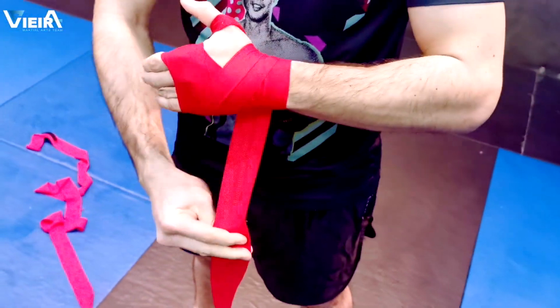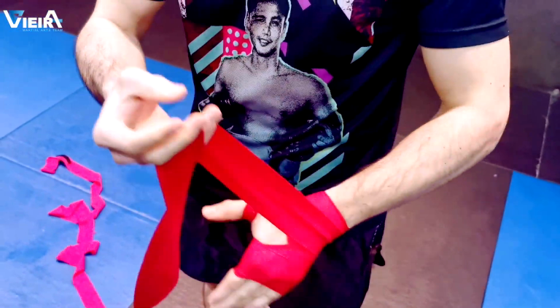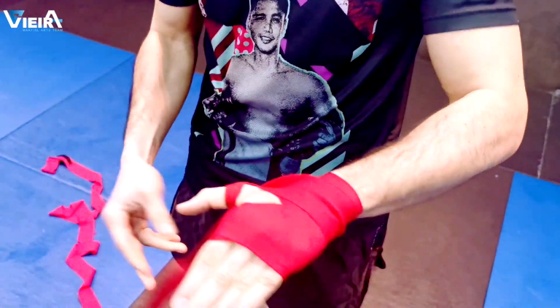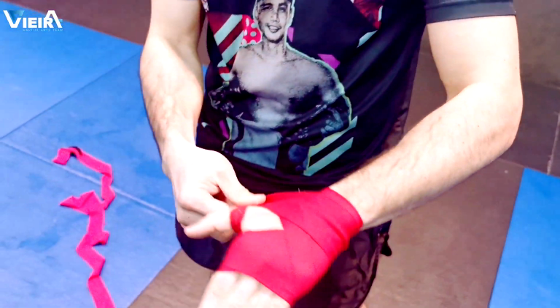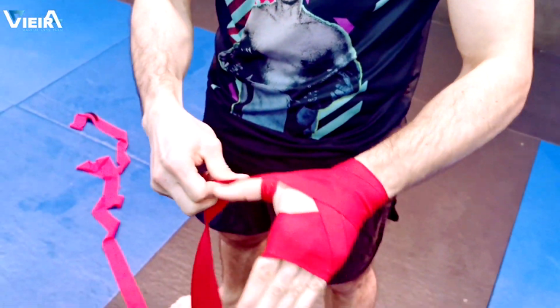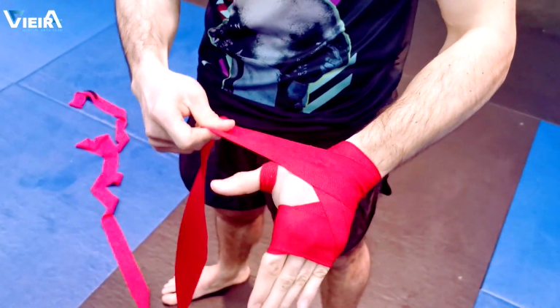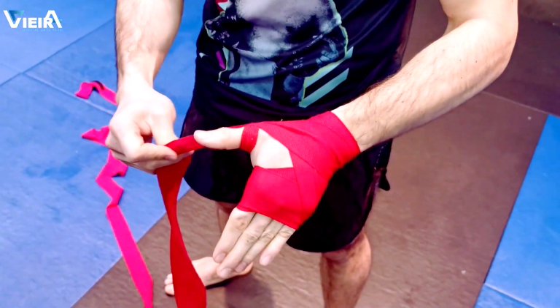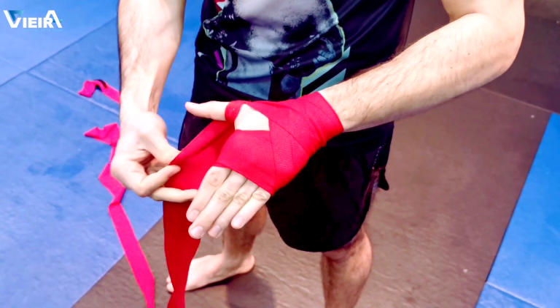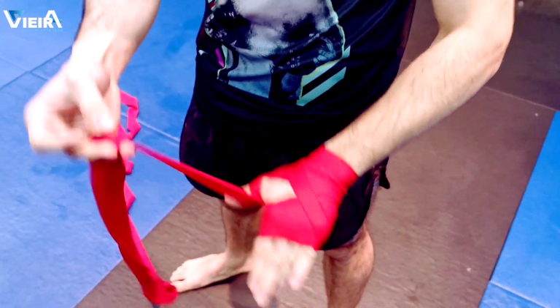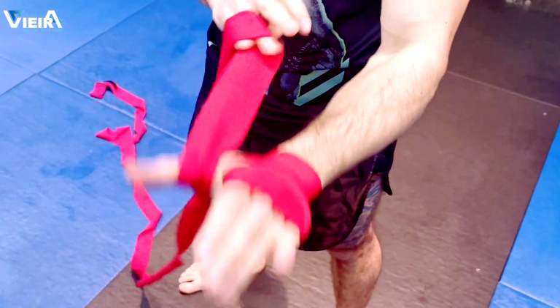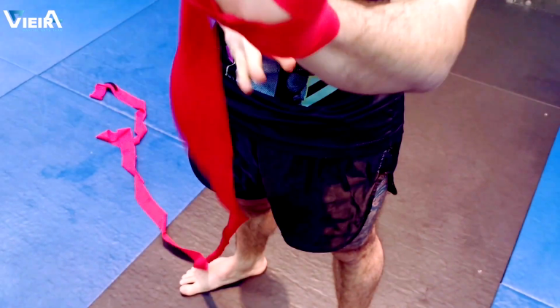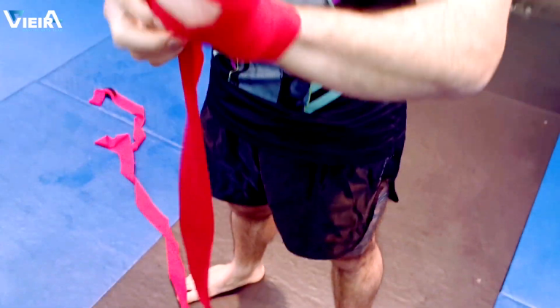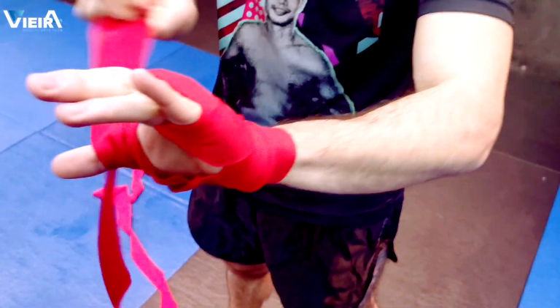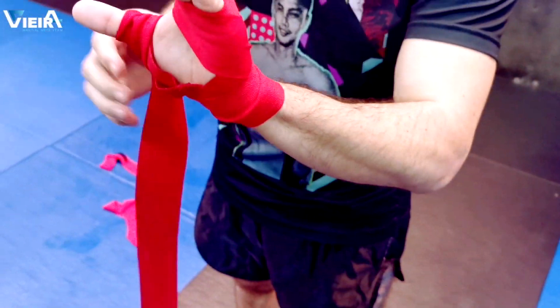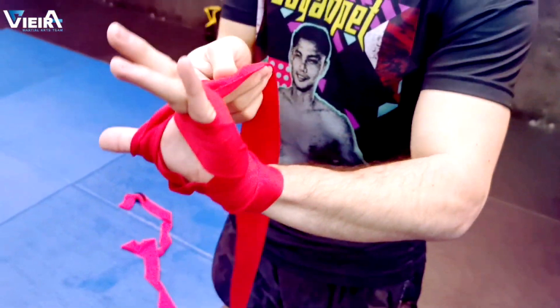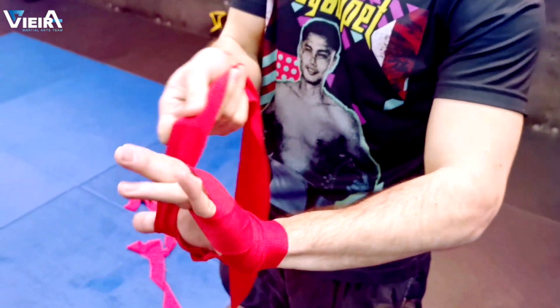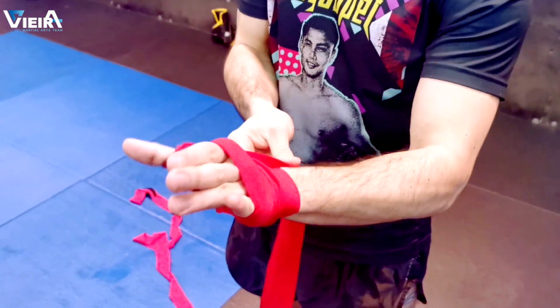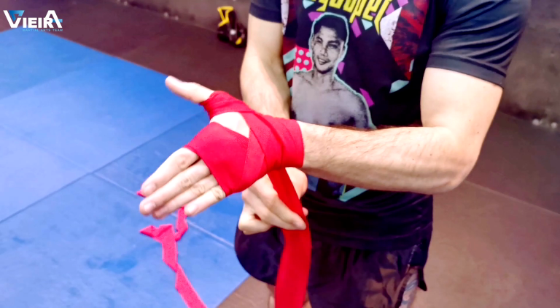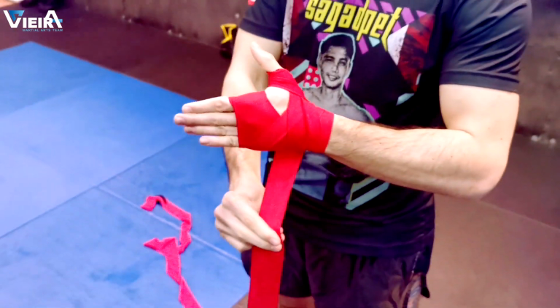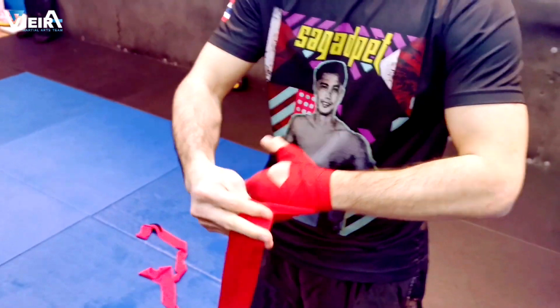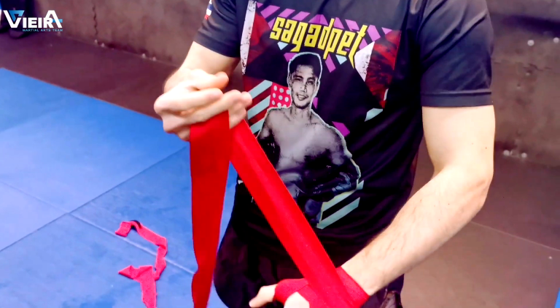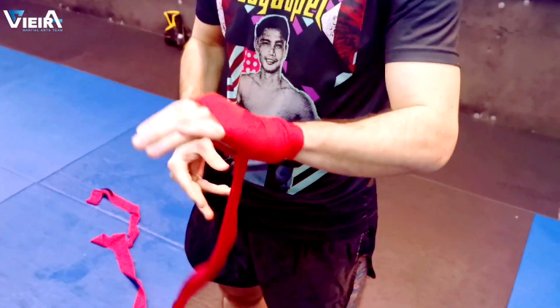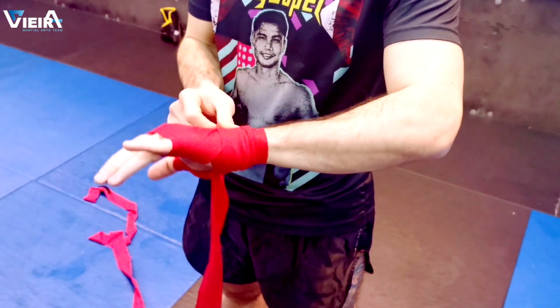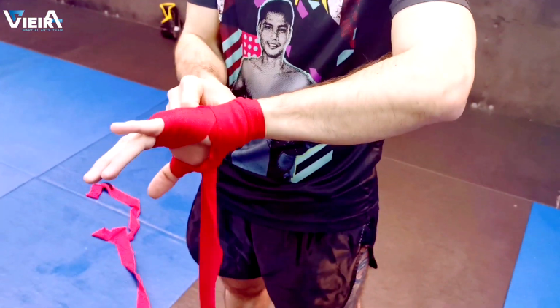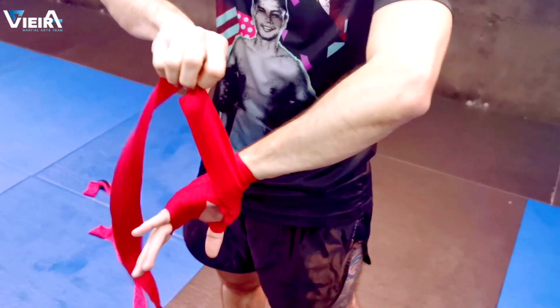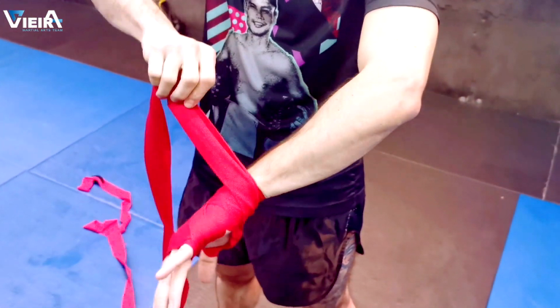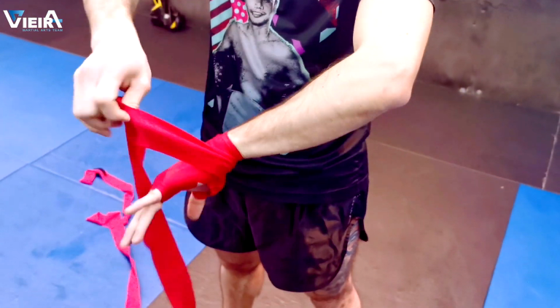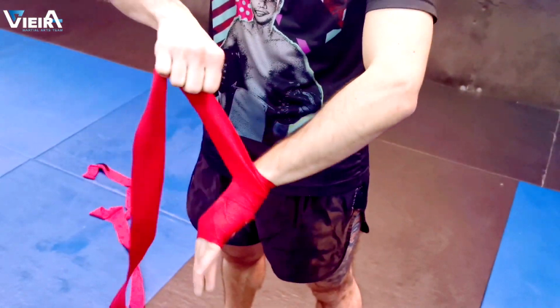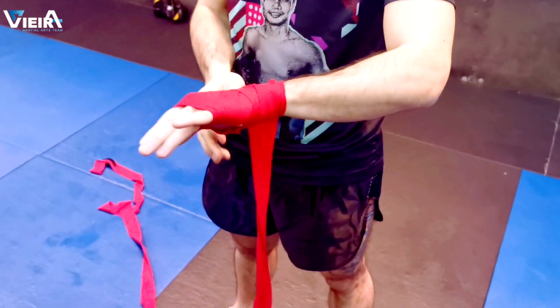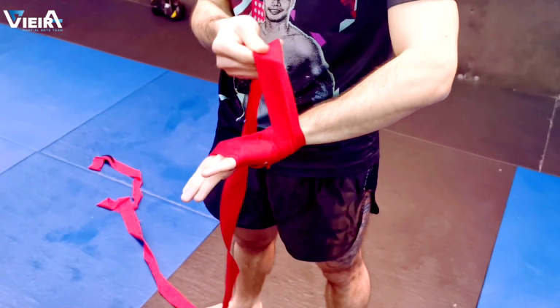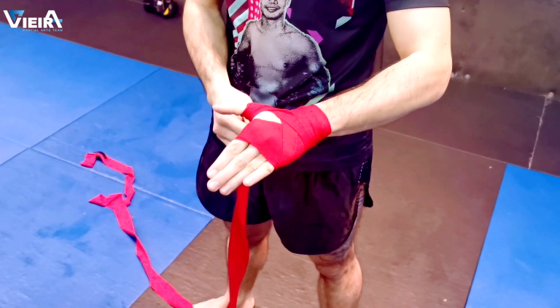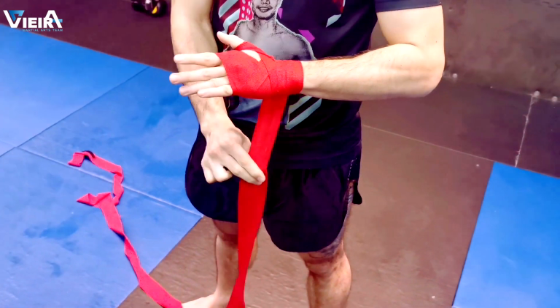After here, you go to your thumb — cover your thumb from outside, go inside, and then go back to your wrist.